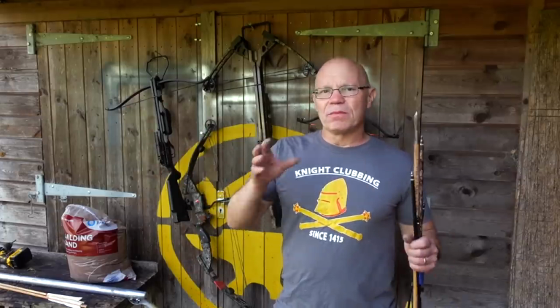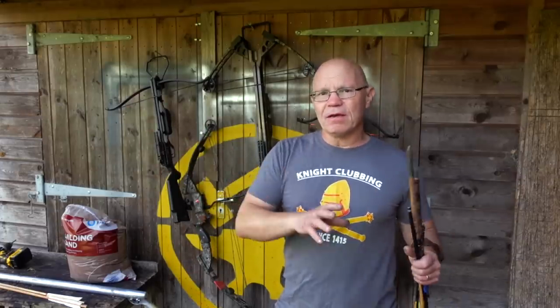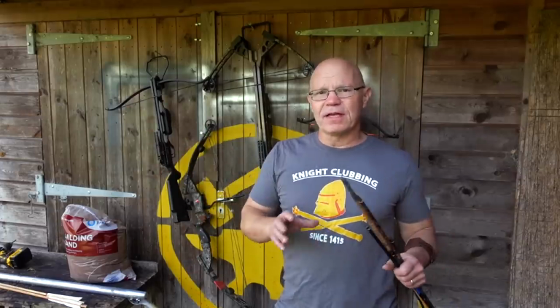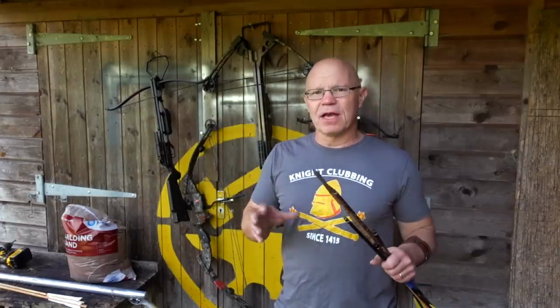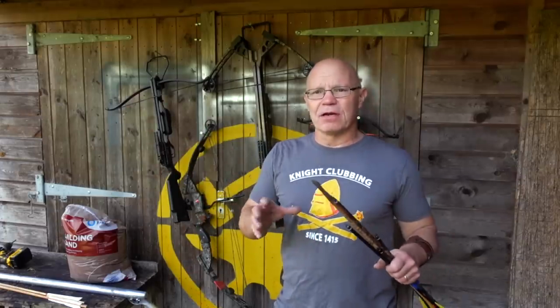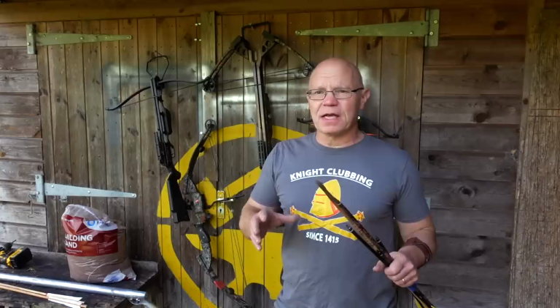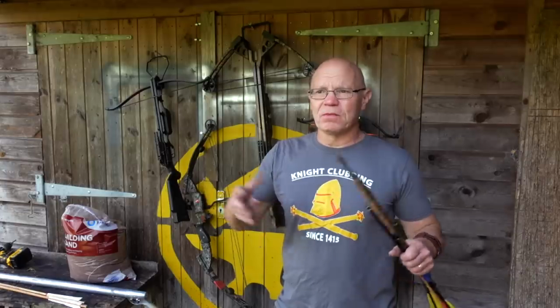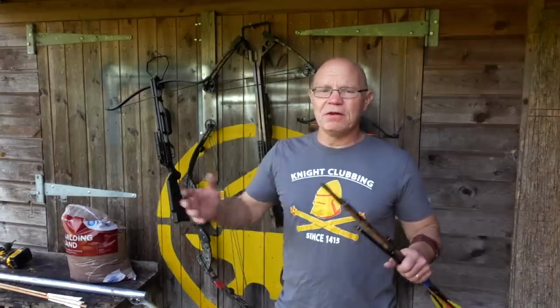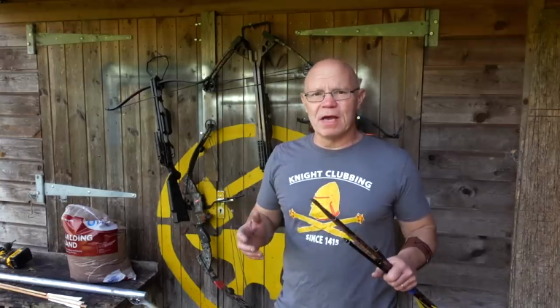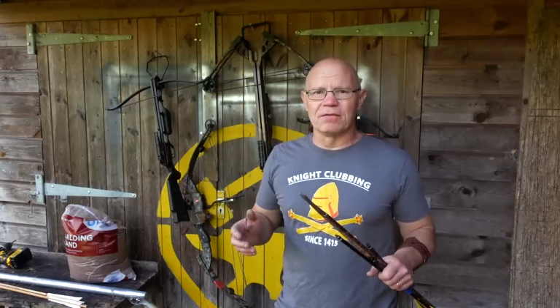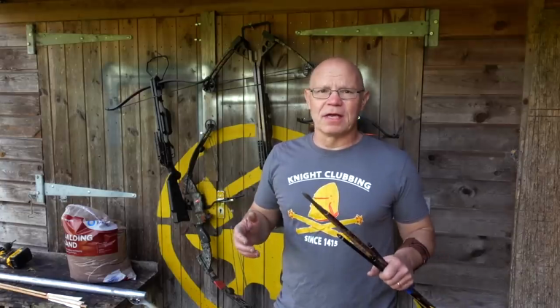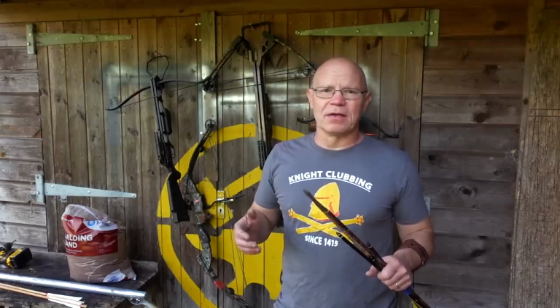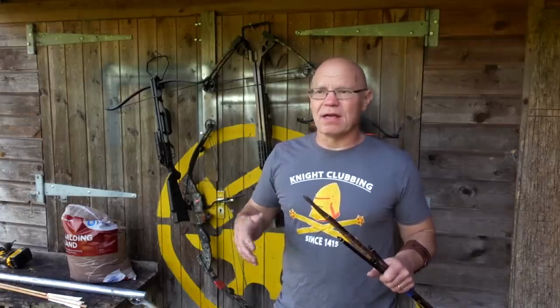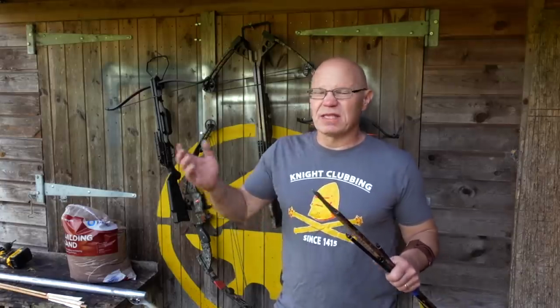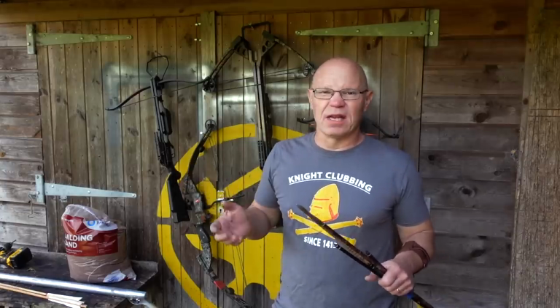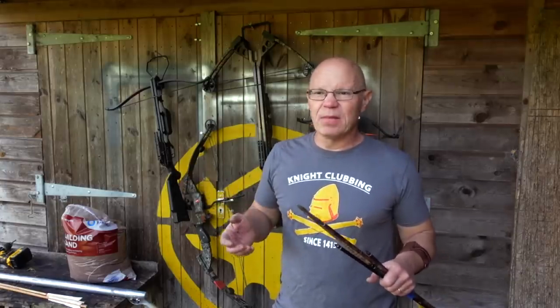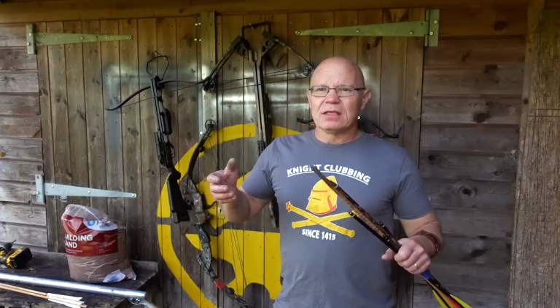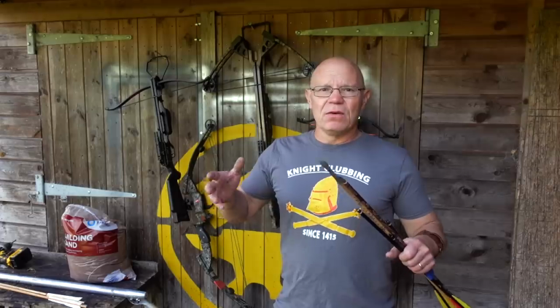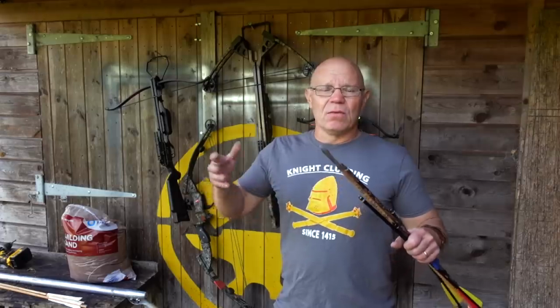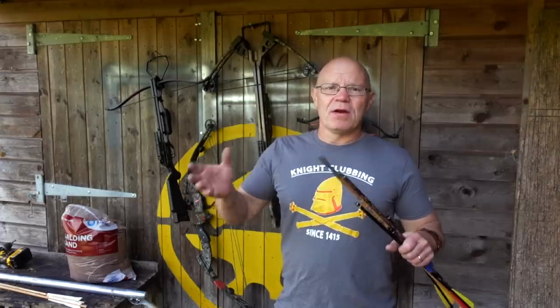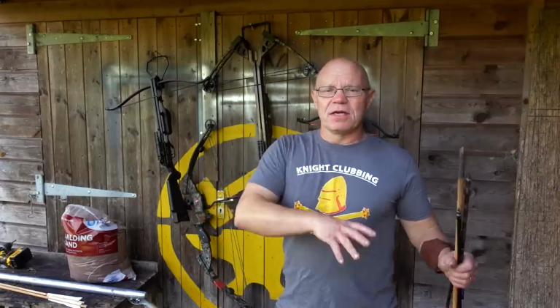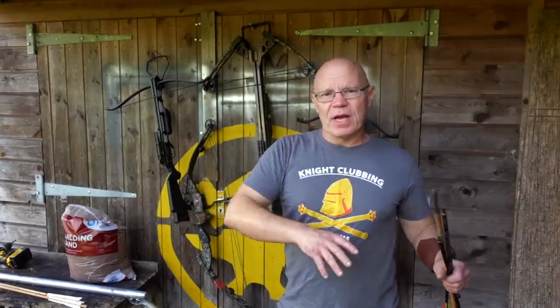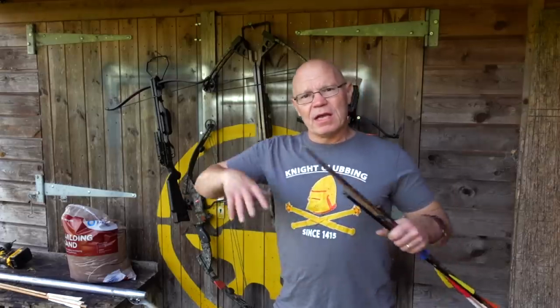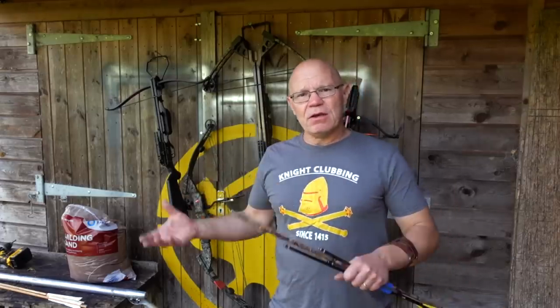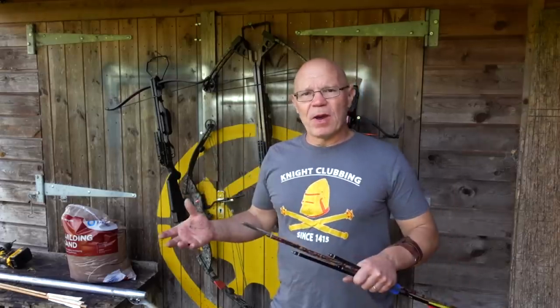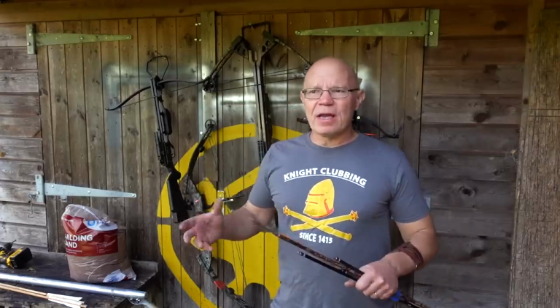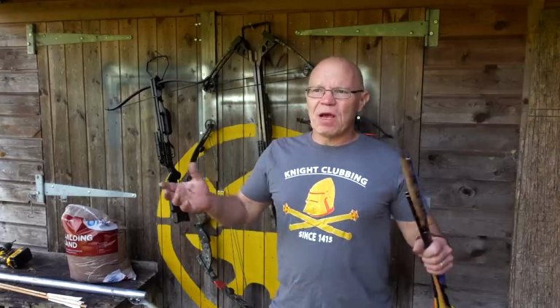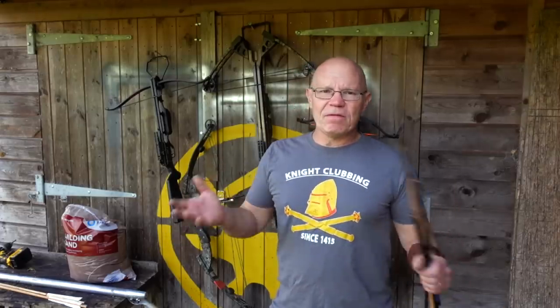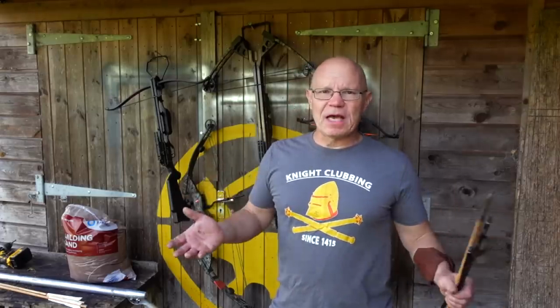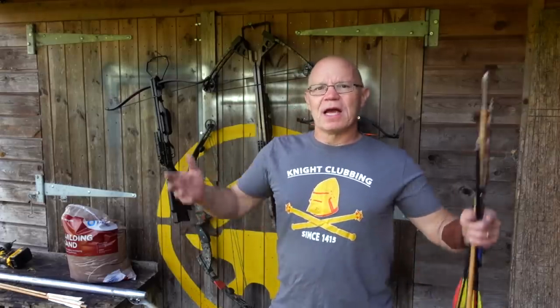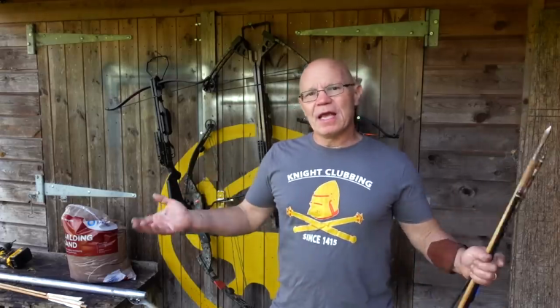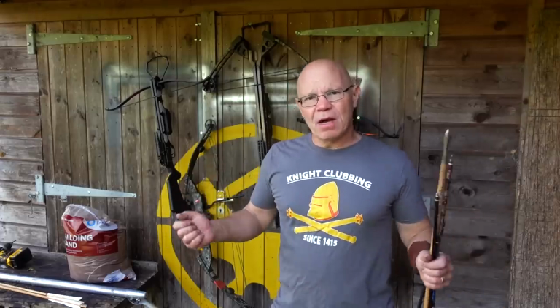Kurt from the VSO Gun Channel said, well you don't do guns over in the UK and basically in Europe, so why don't I do the gun bit, you do the bow bit, and we'll put a film together - and here we are.